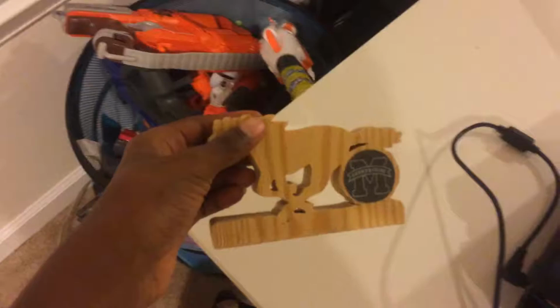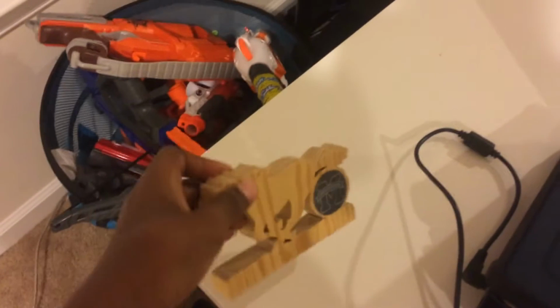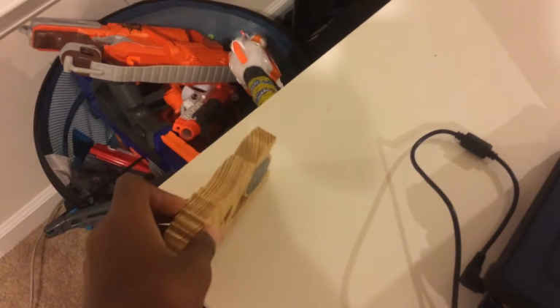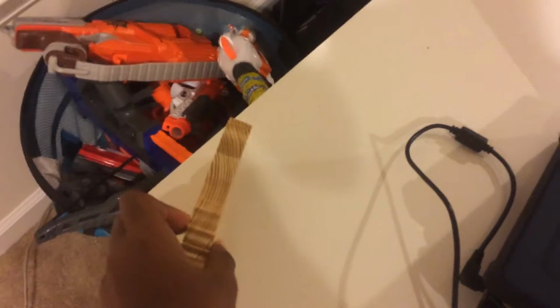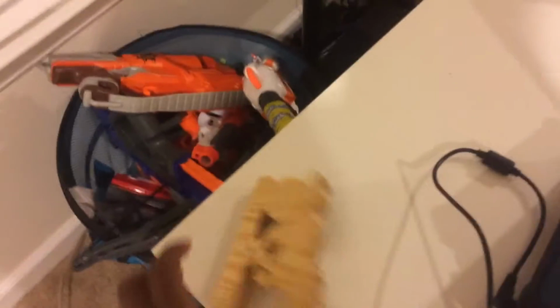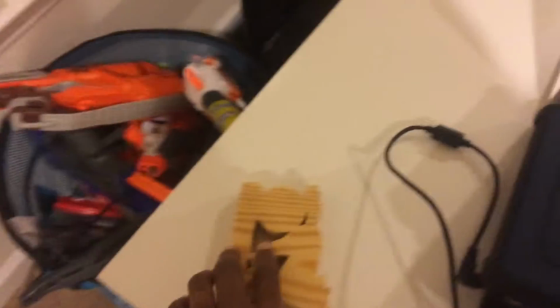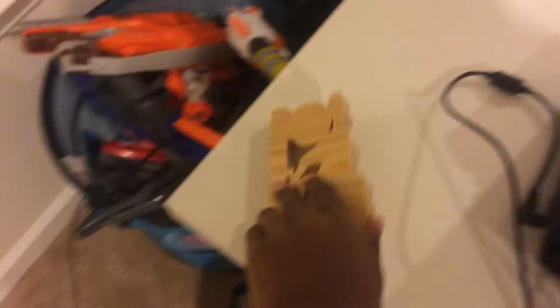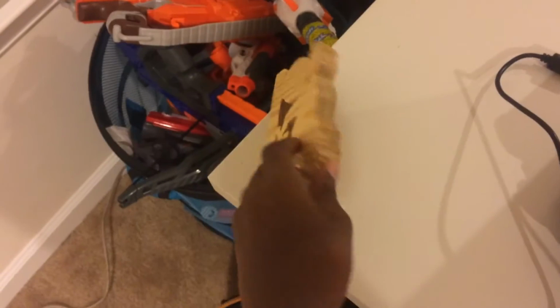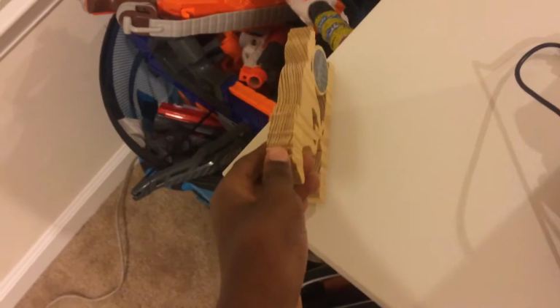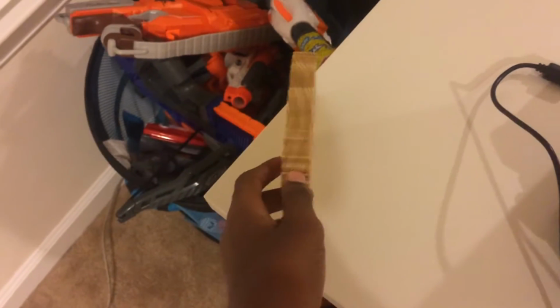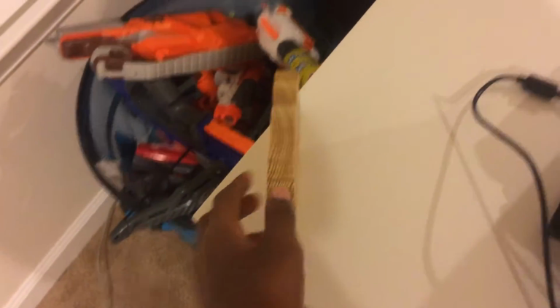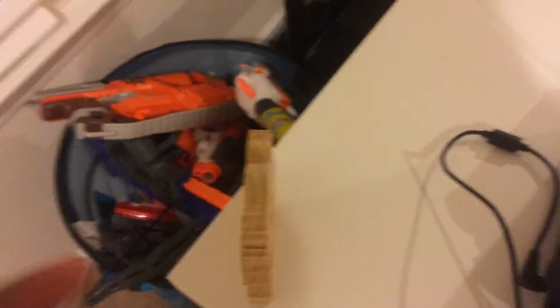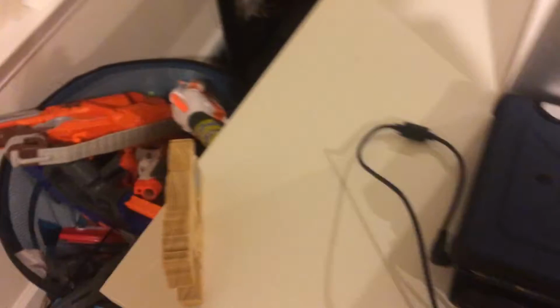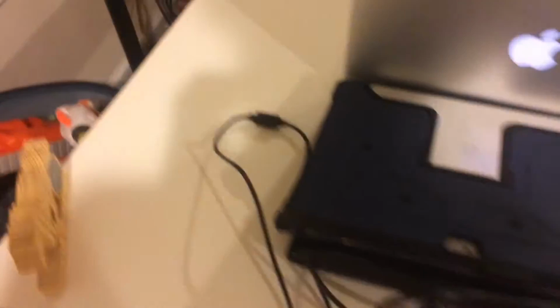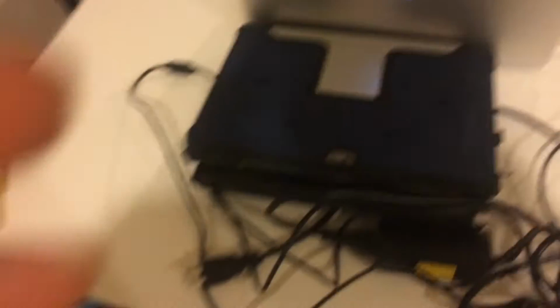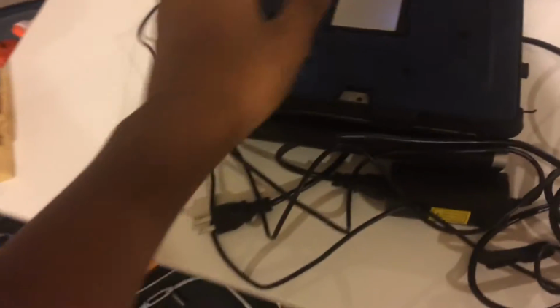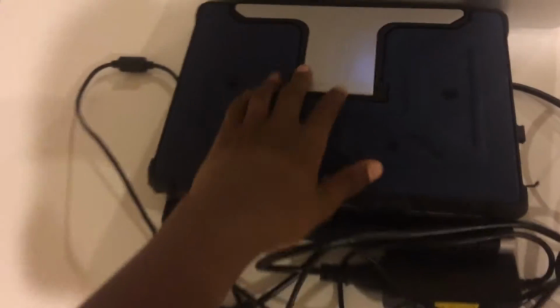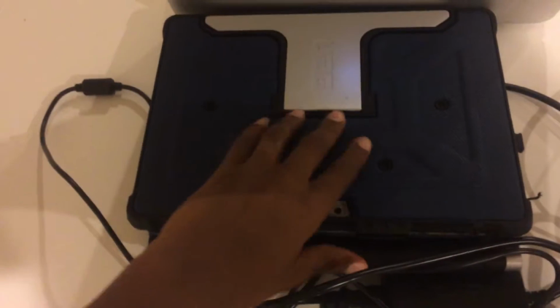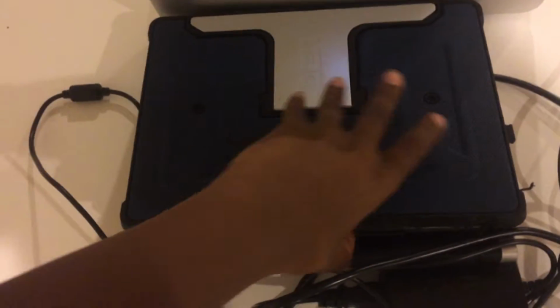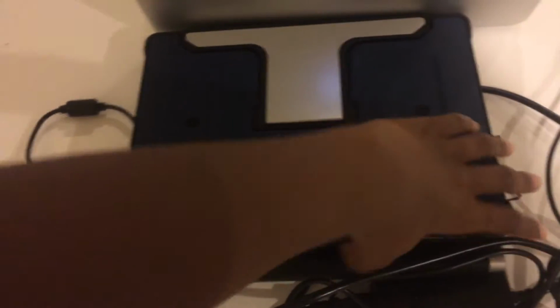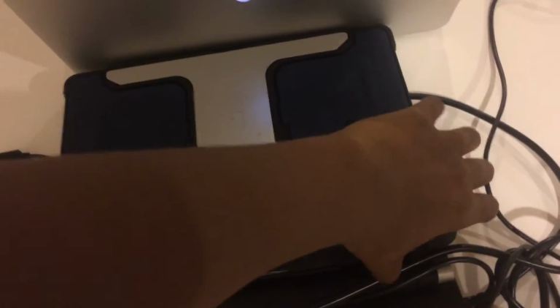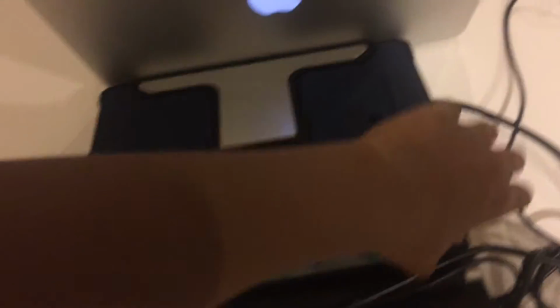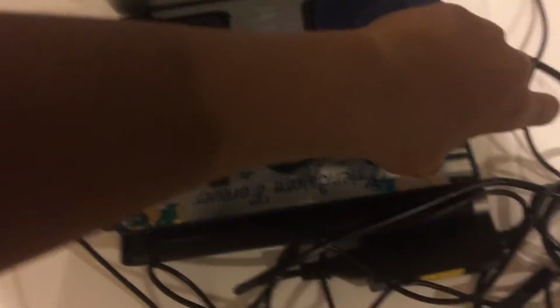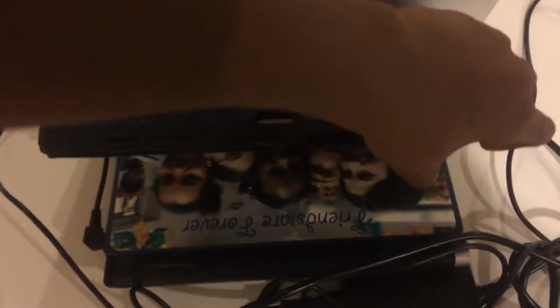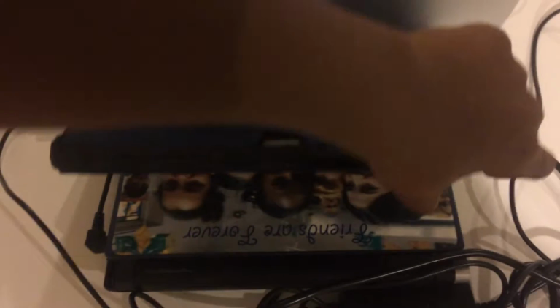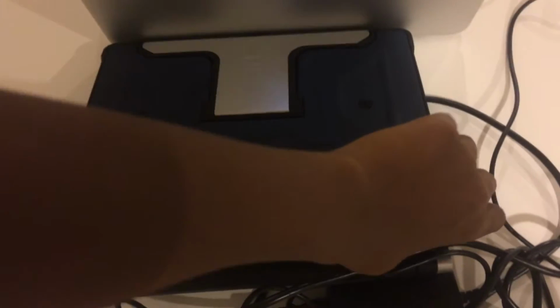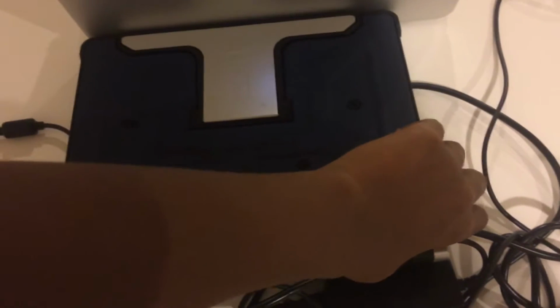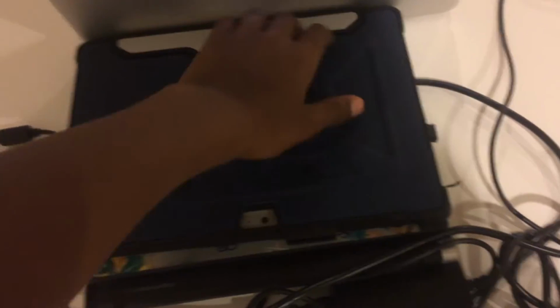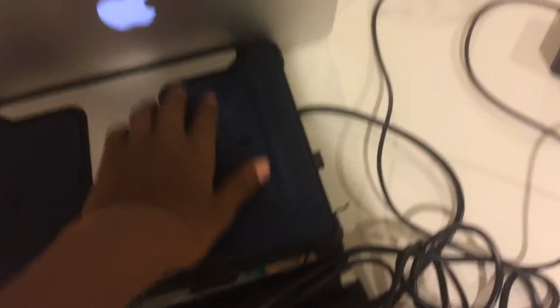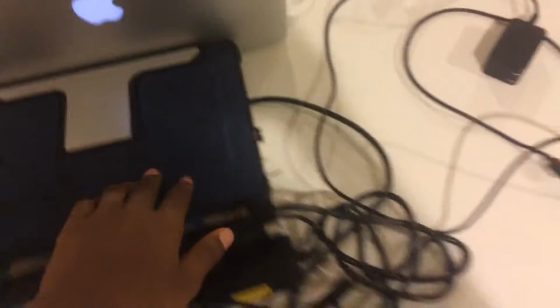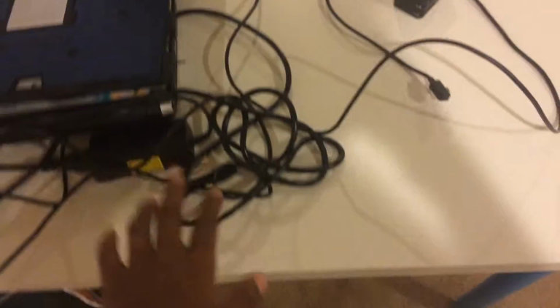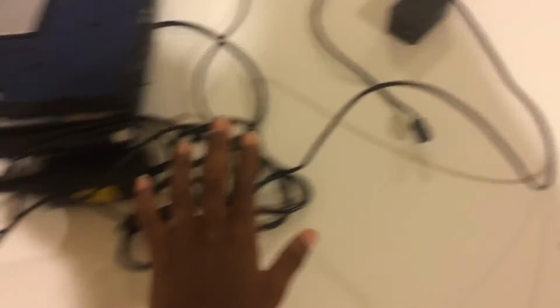I have my Nerf gun backpack — it's usually what I carry all my computers in. That's like a wooden thing from my school. I'll tell you about that later. That's my Surface, and then that's another laptop I found in my garage from a long time ago.